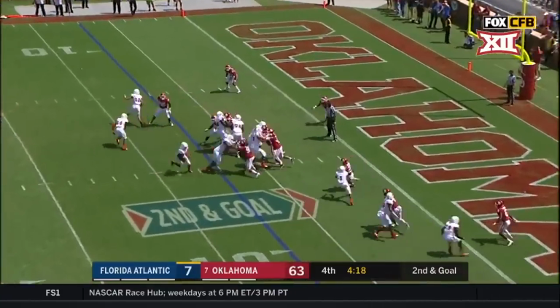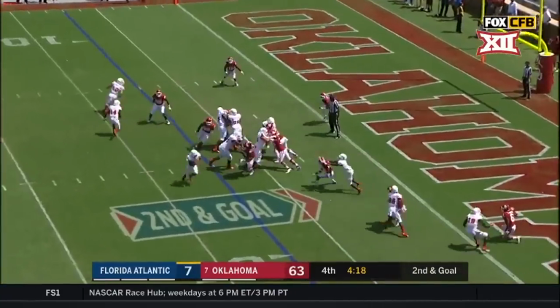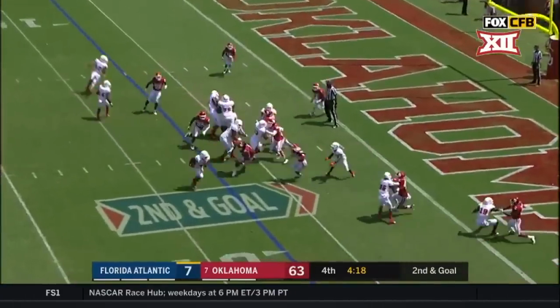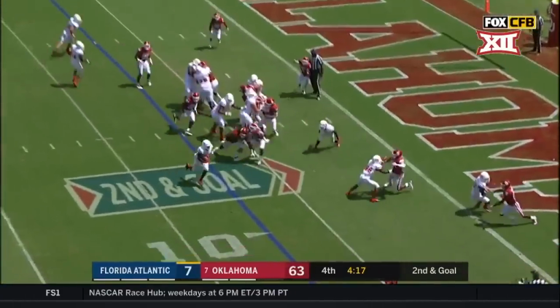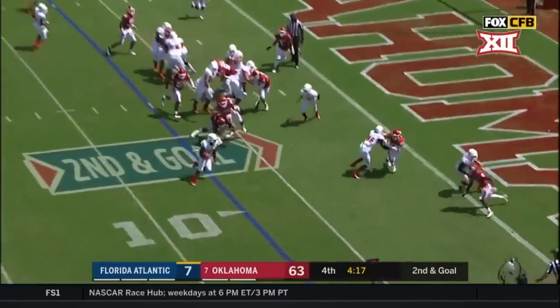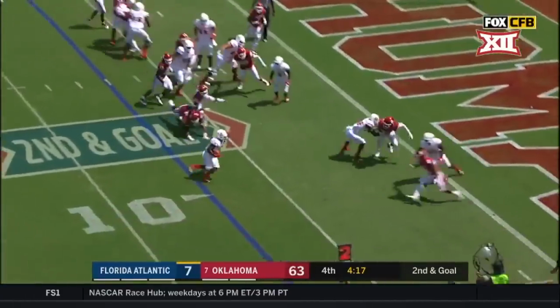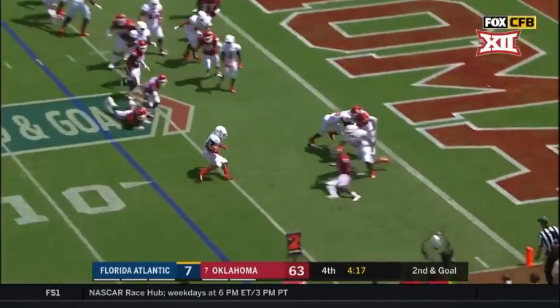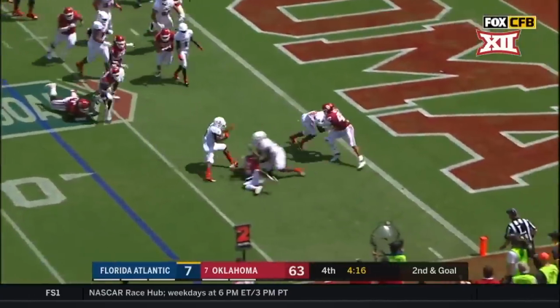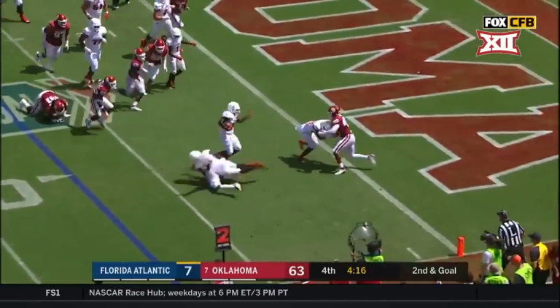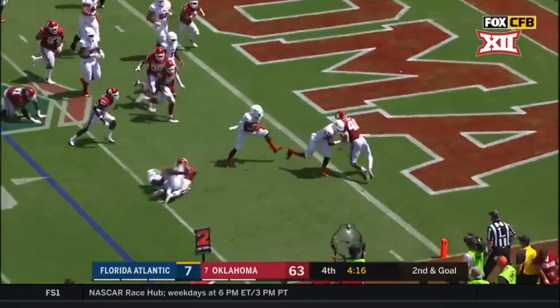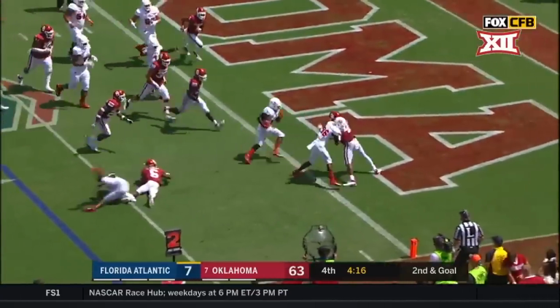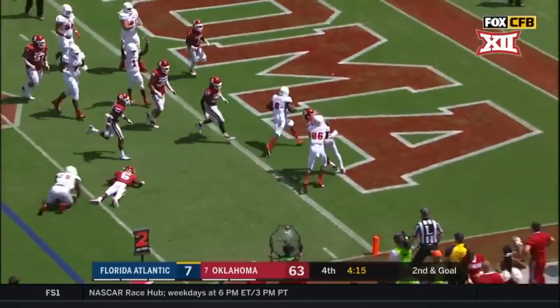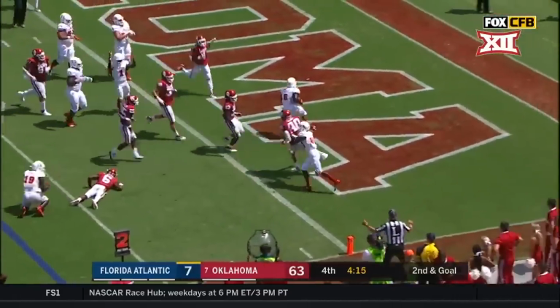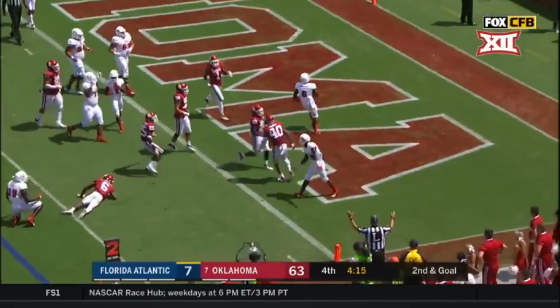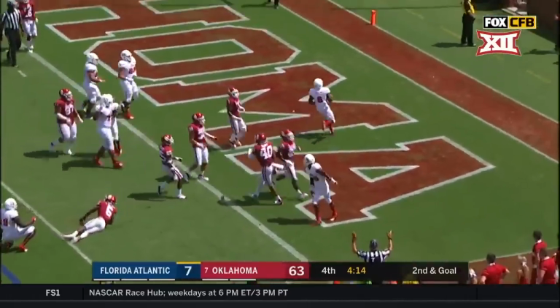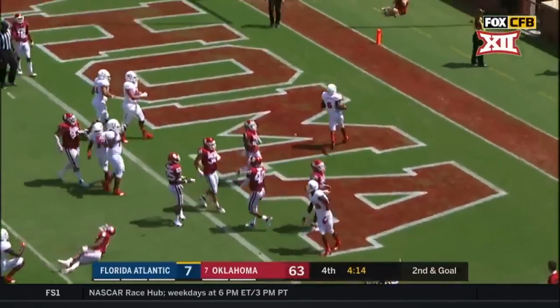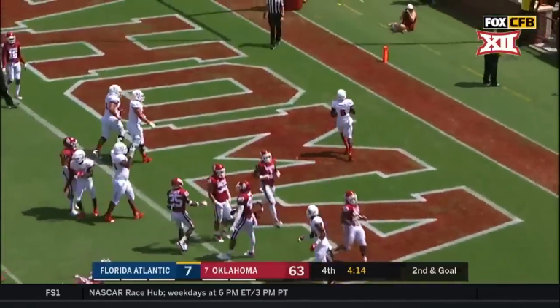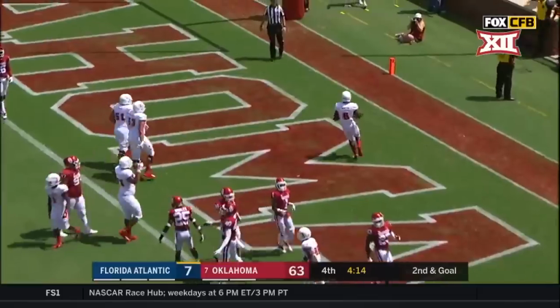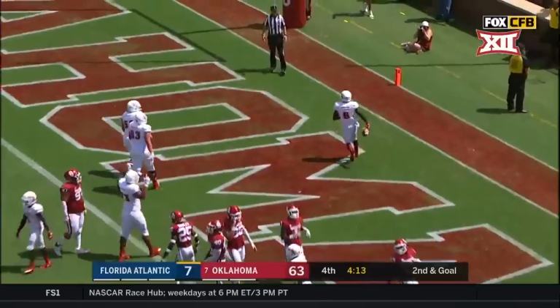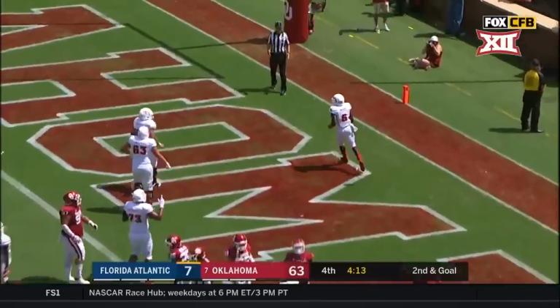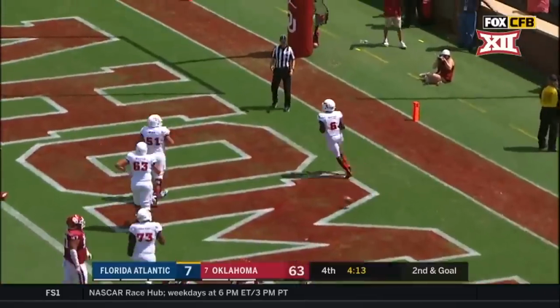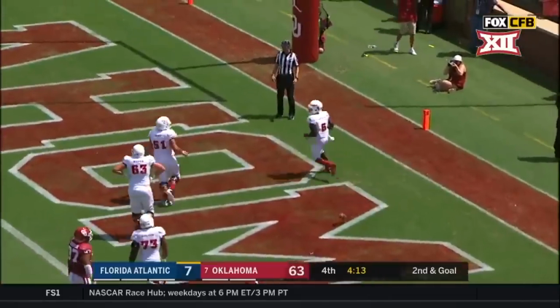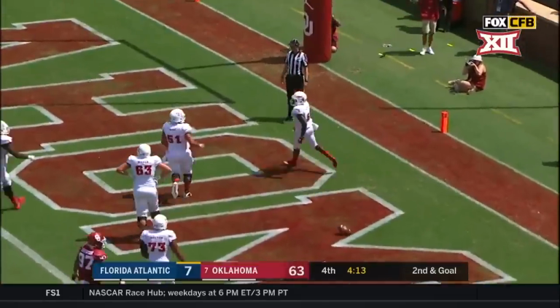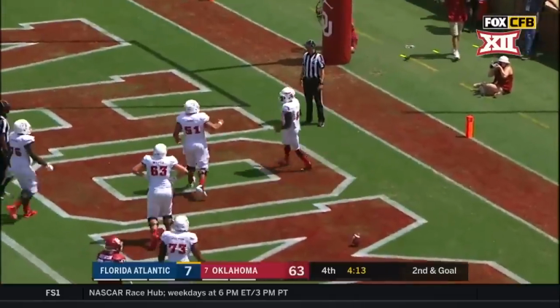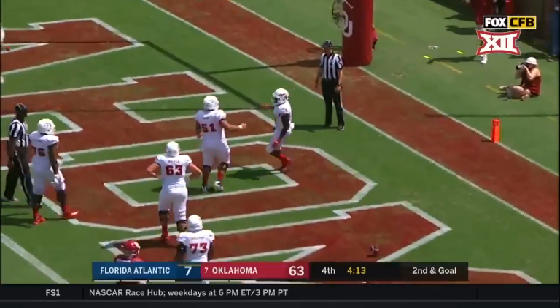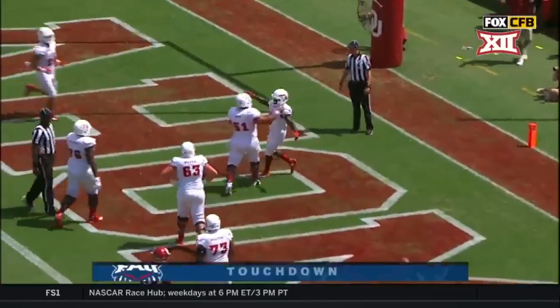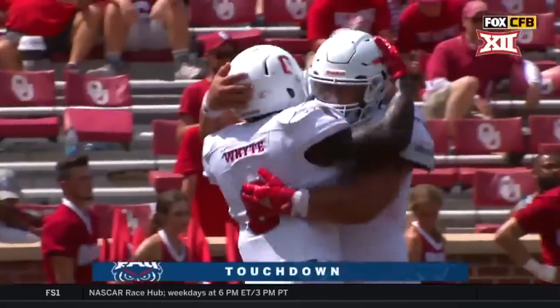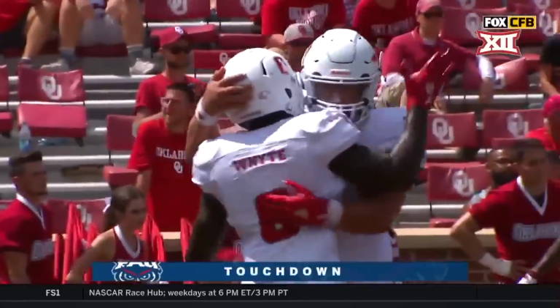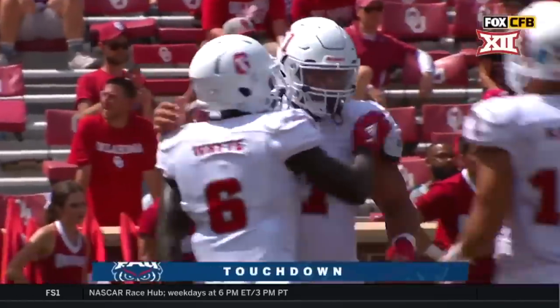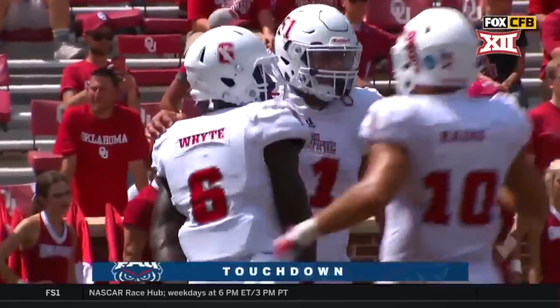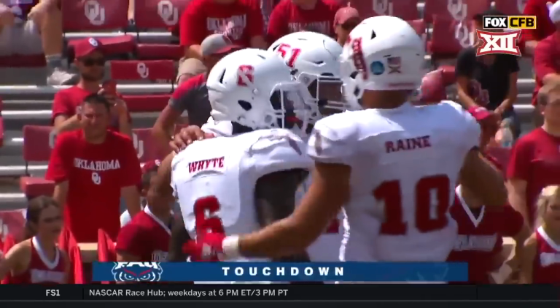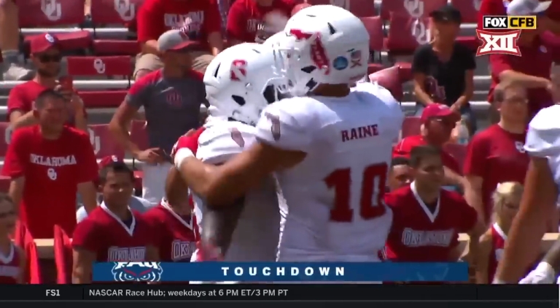Hand it off — and it's White, touchdown! Kyrith White, the redshirt junior.